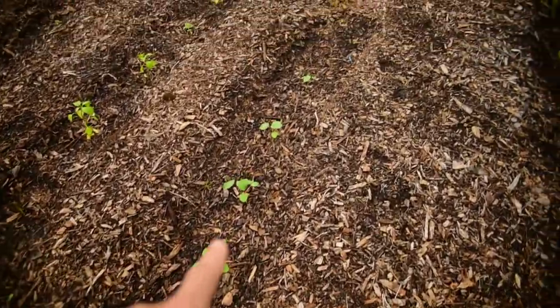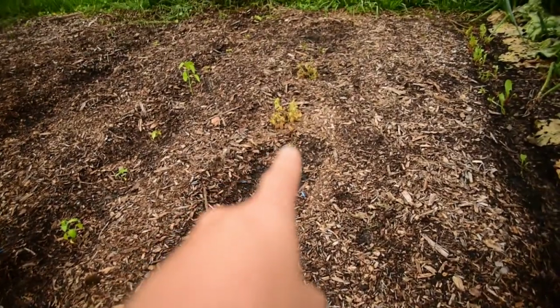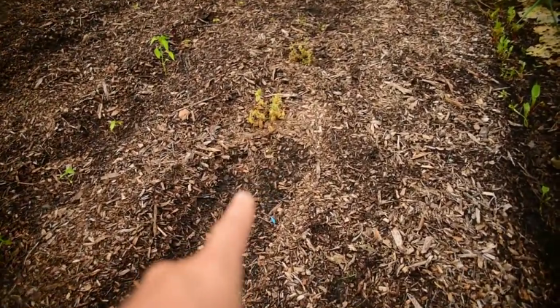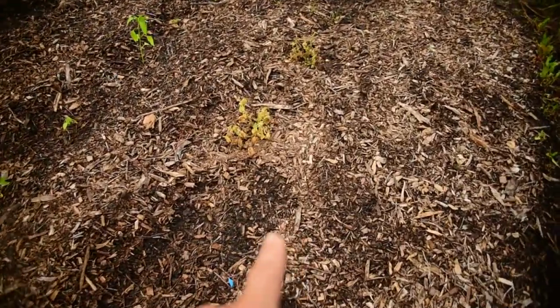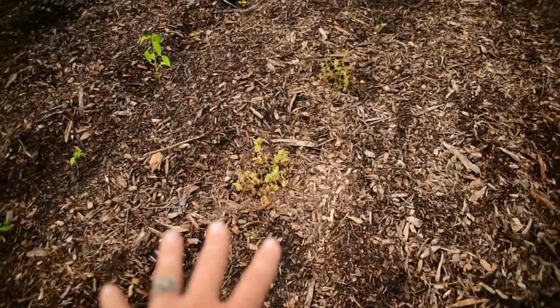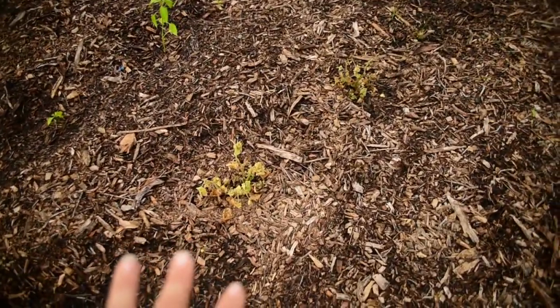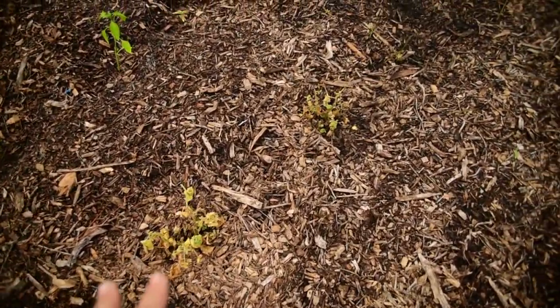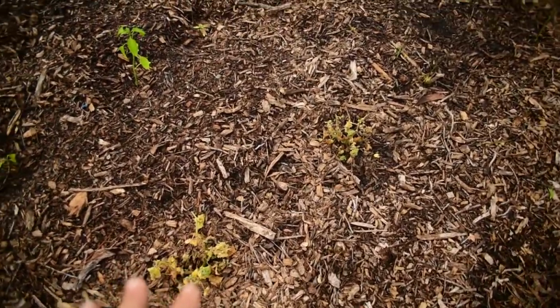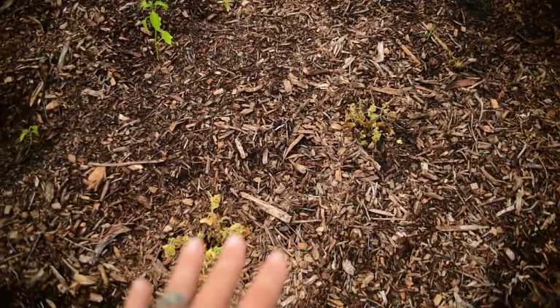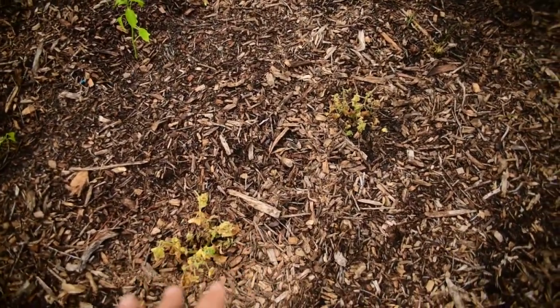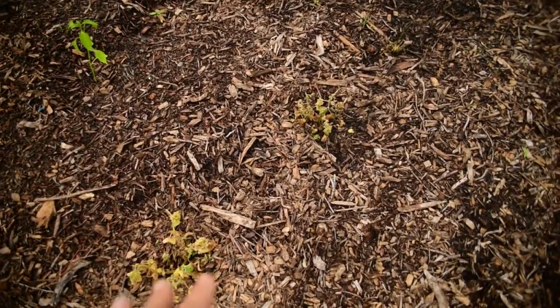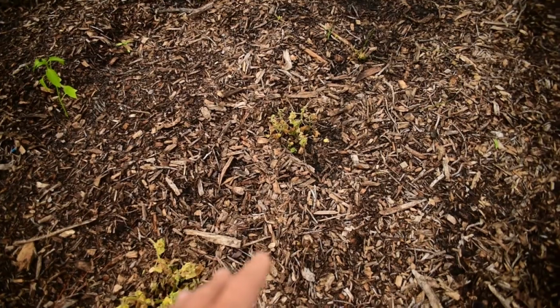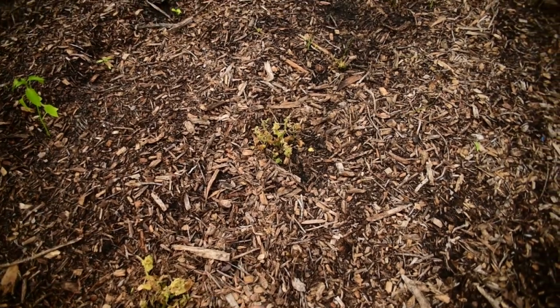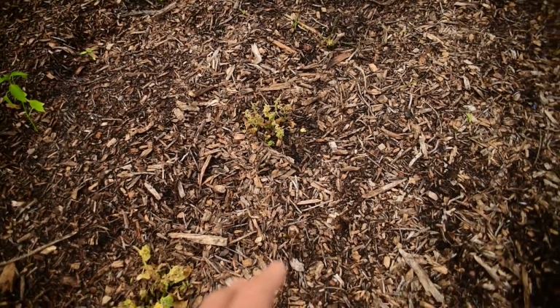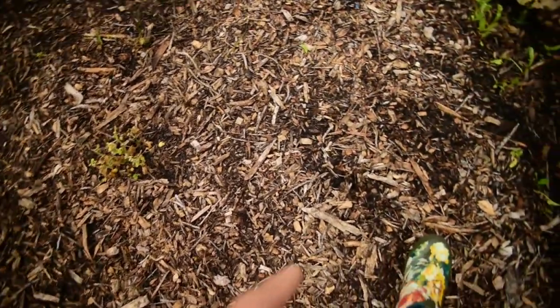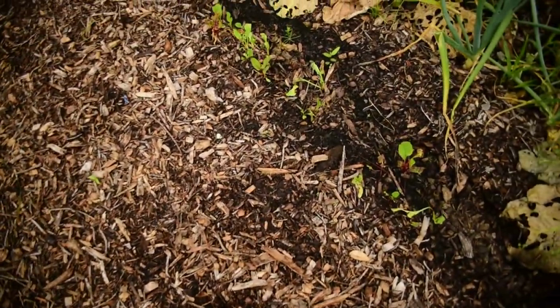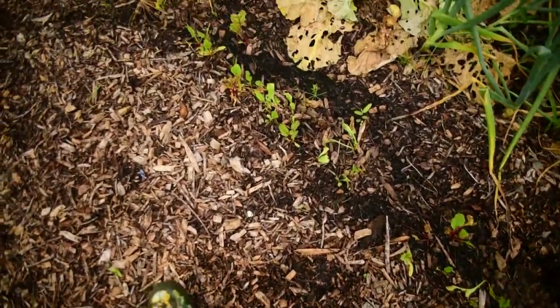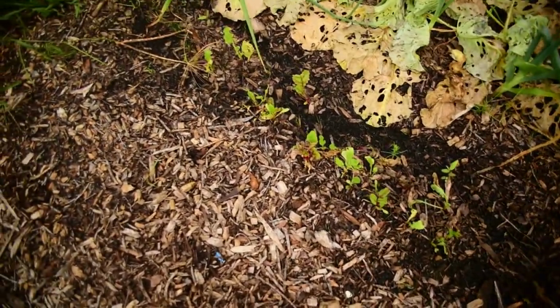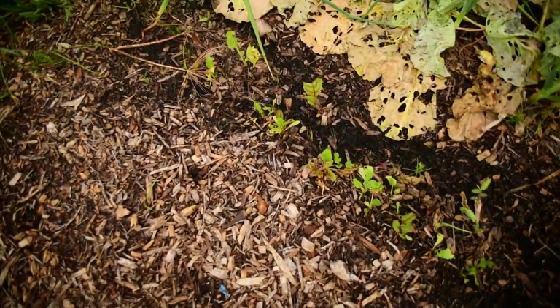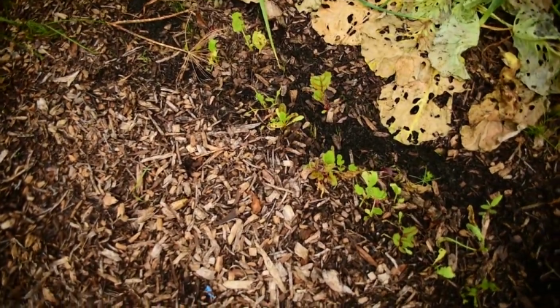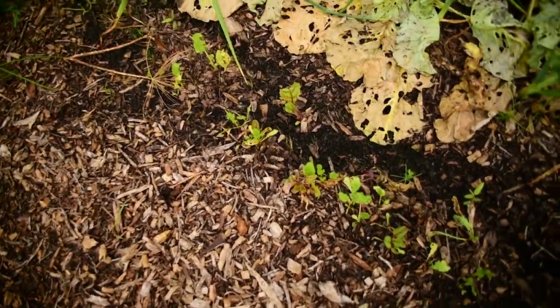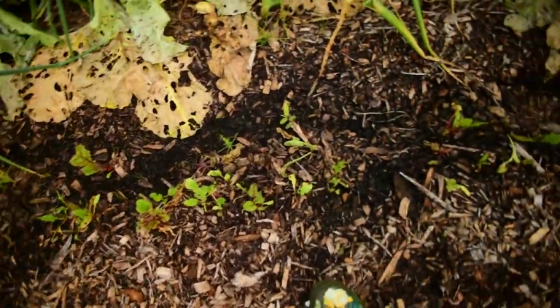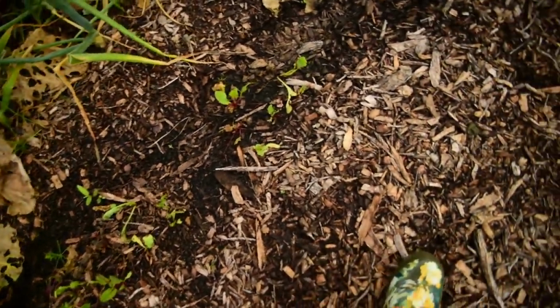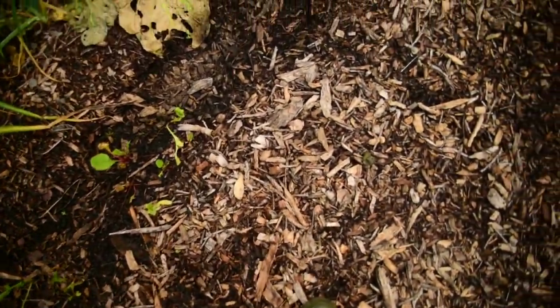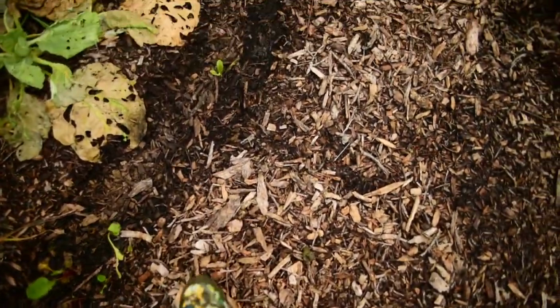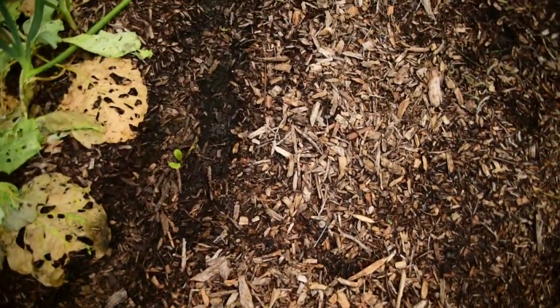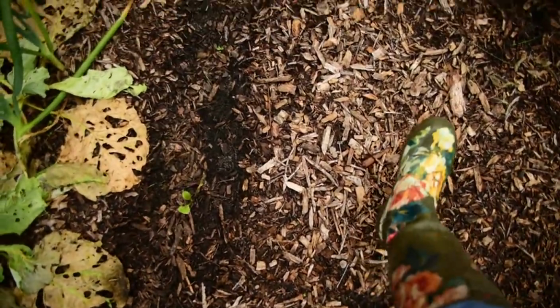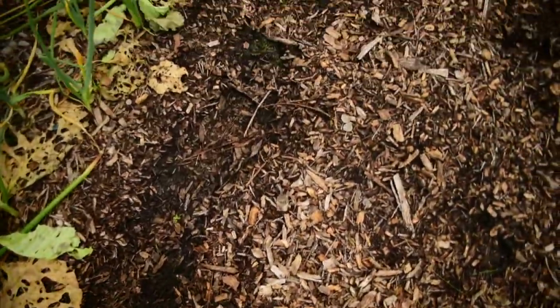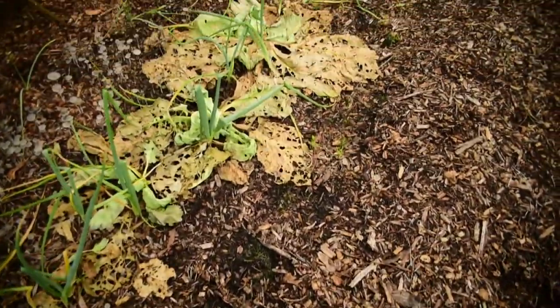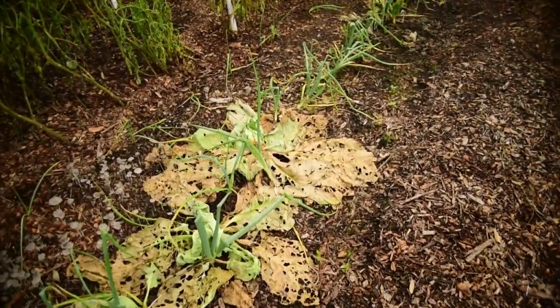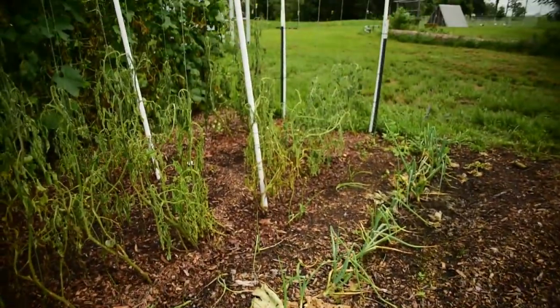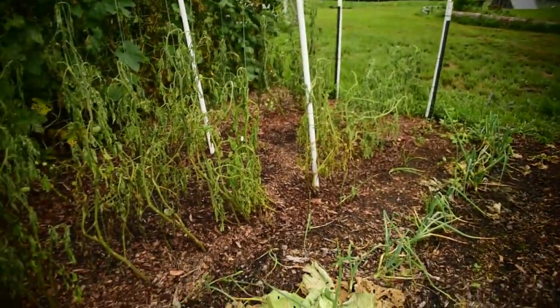The okra survived — I was shocked because this was standing in water for a long while. The young new okra survived too. Our ground cherries died — I'm not happy about it, but that's okay, we can replant. The Swiss chard survived.